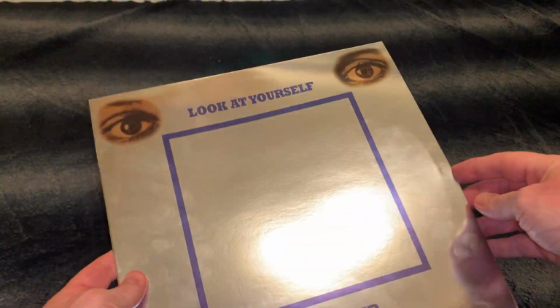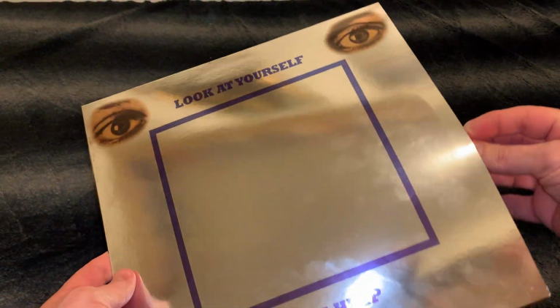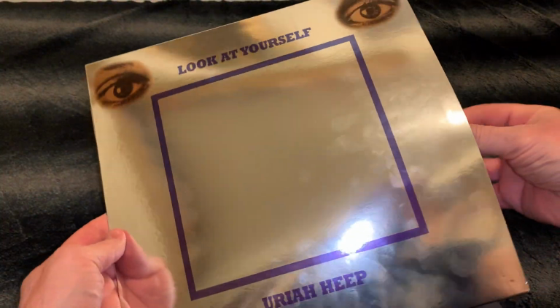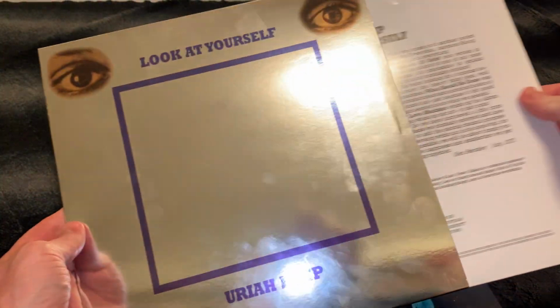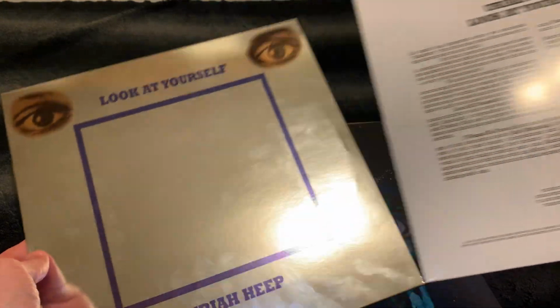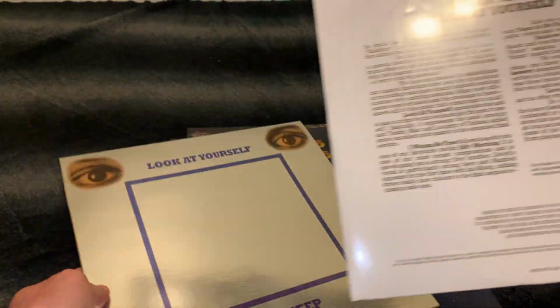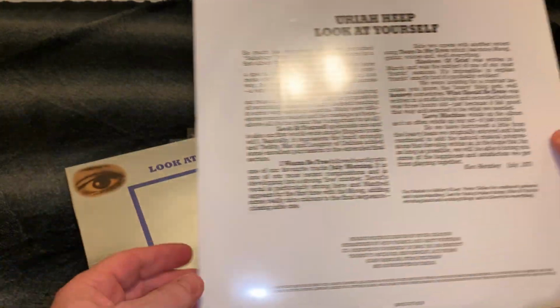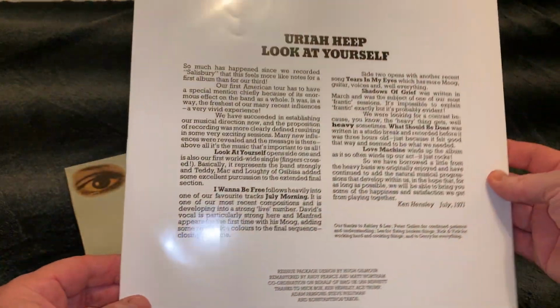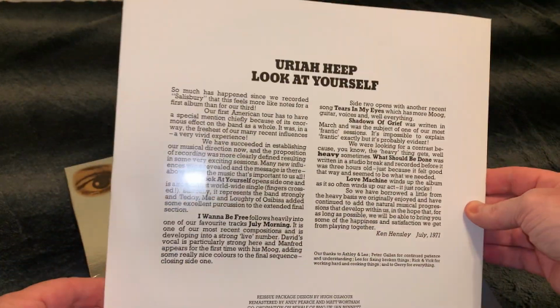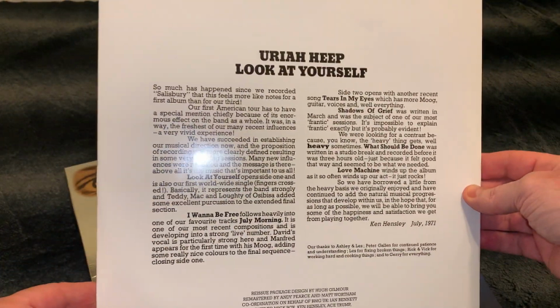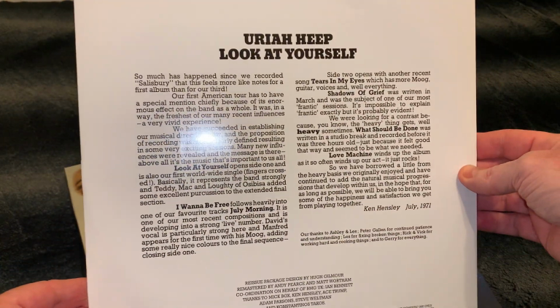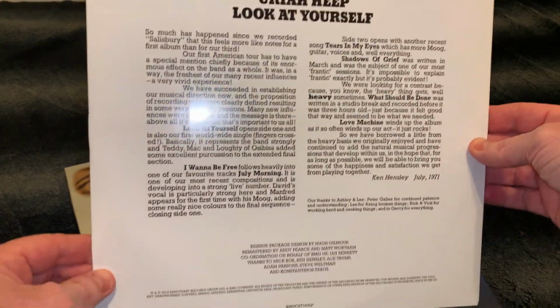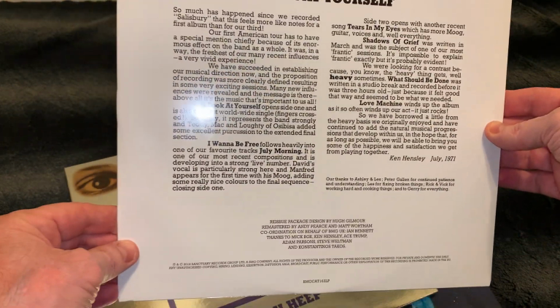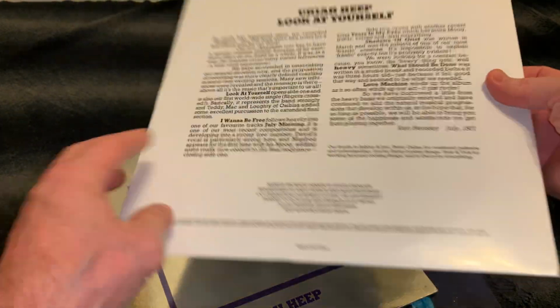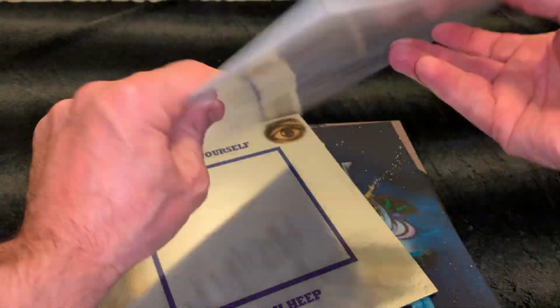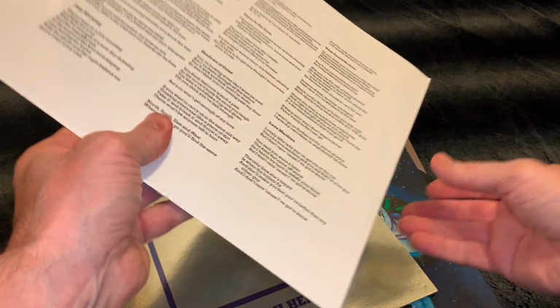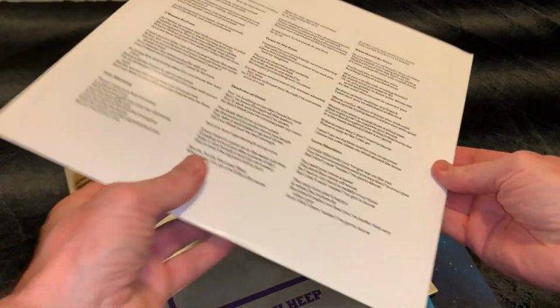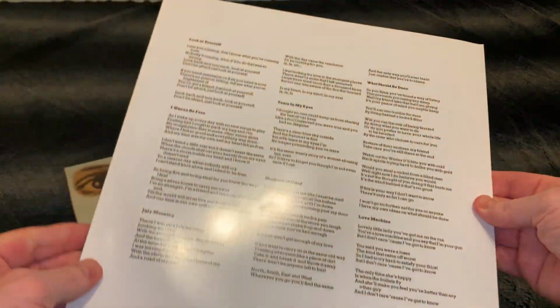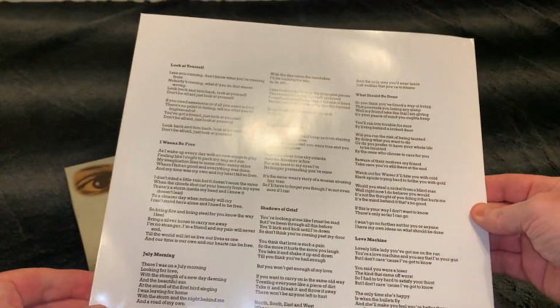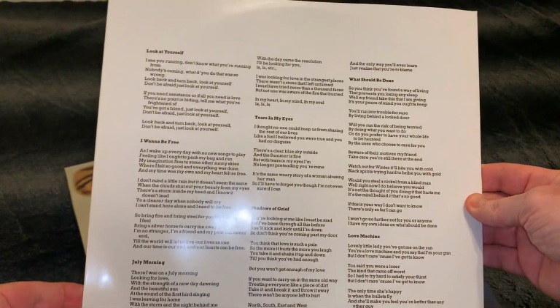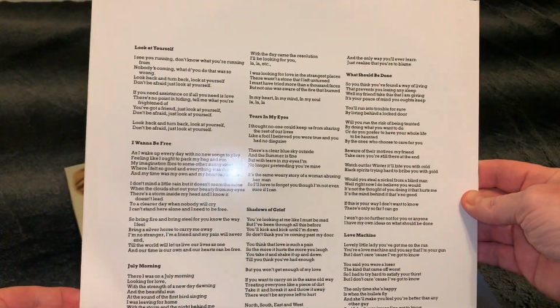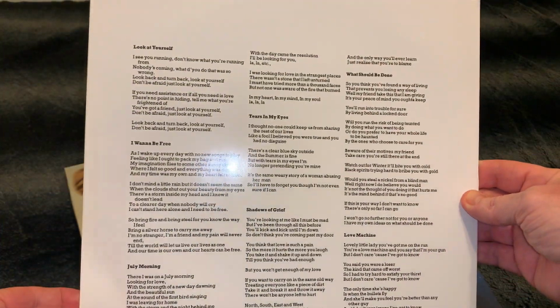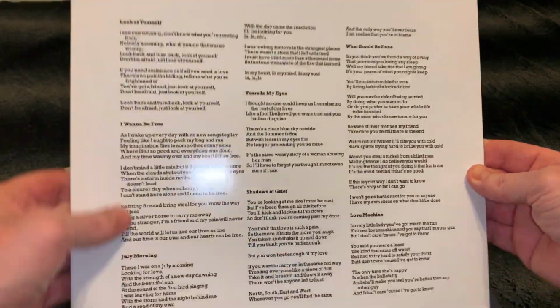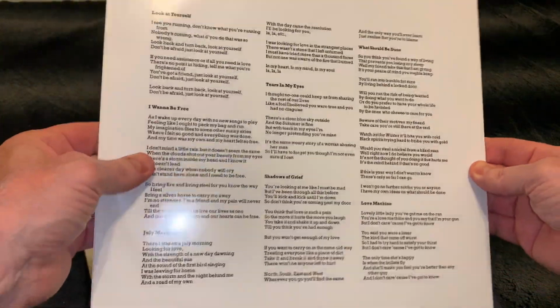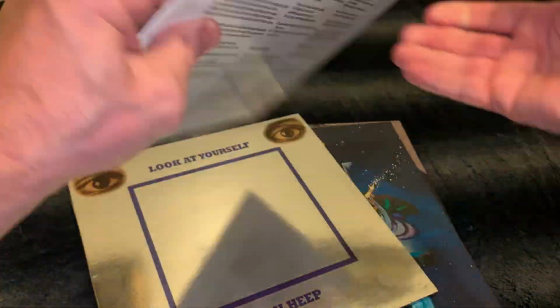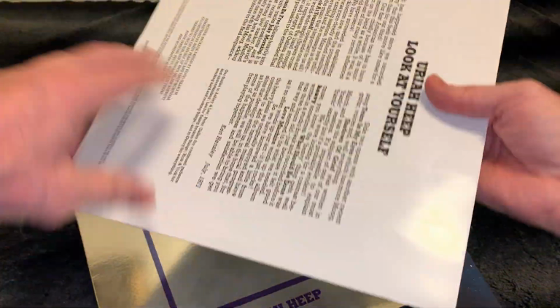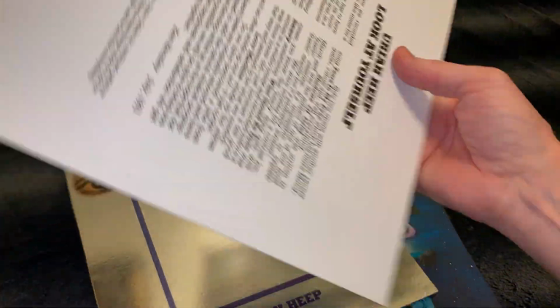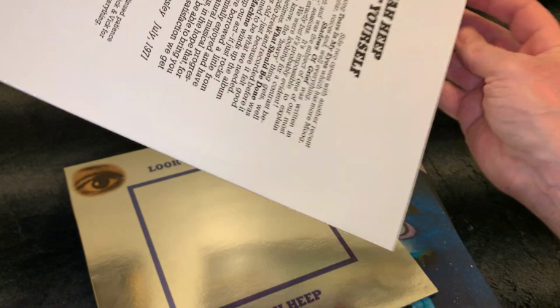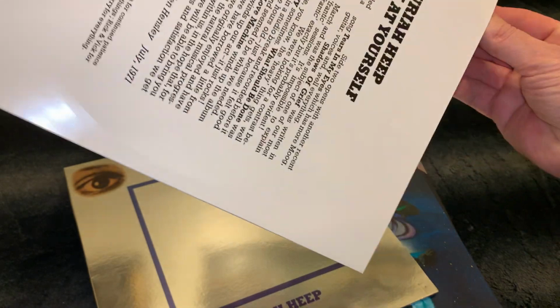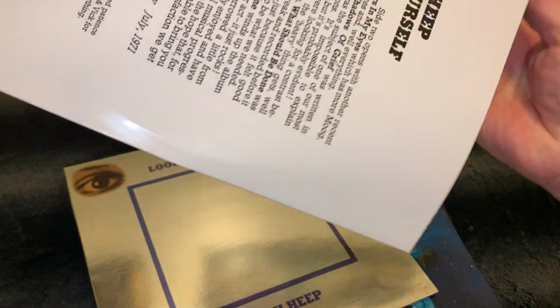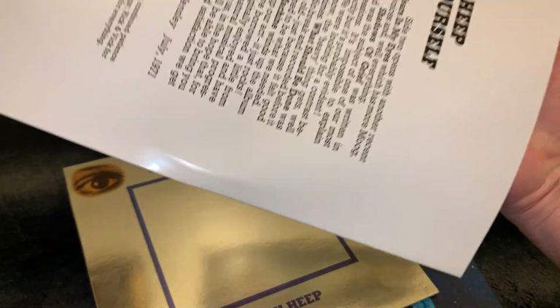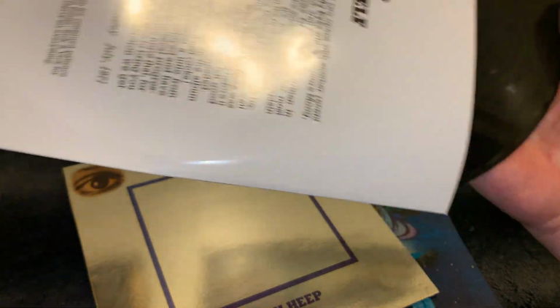And then there was the inner, and the lyrics in the back. As you see, it's a glossy shine. Very good quality.